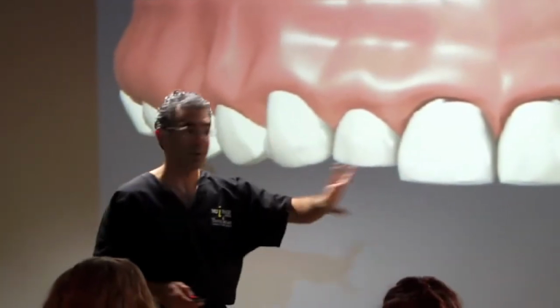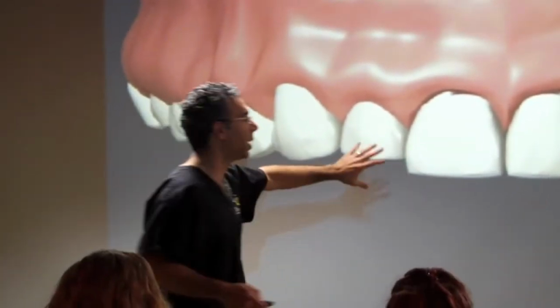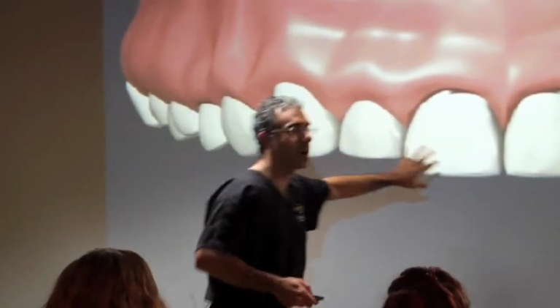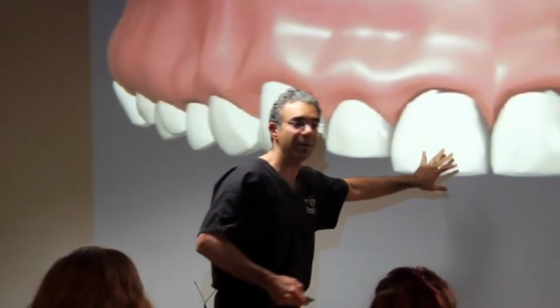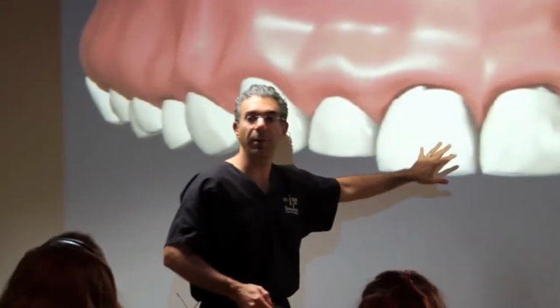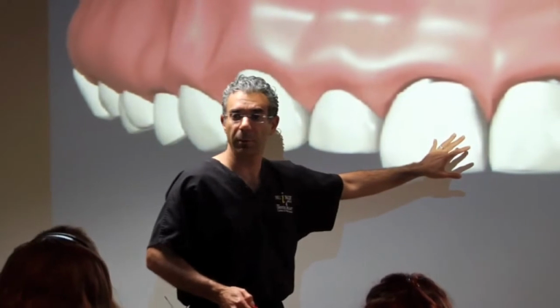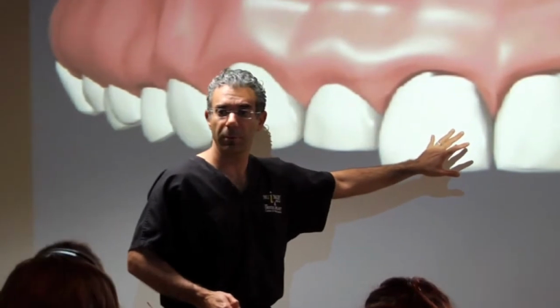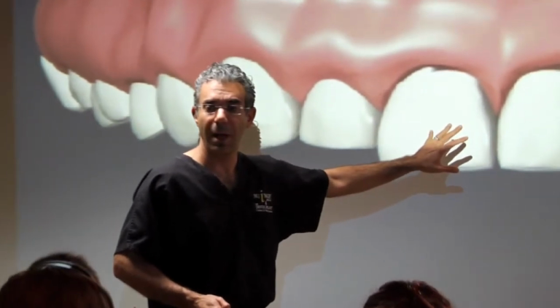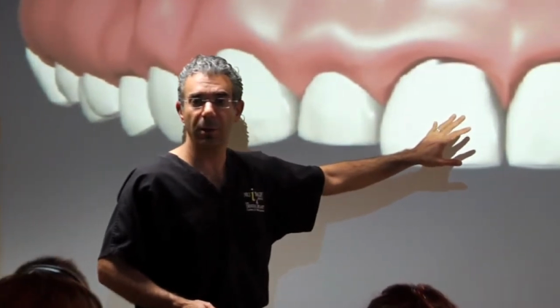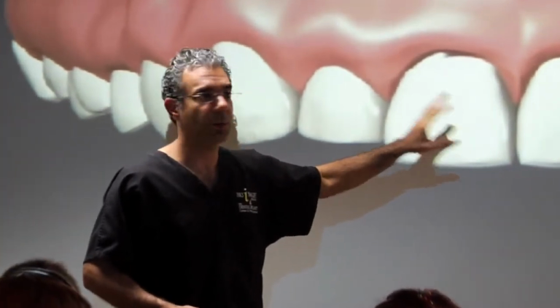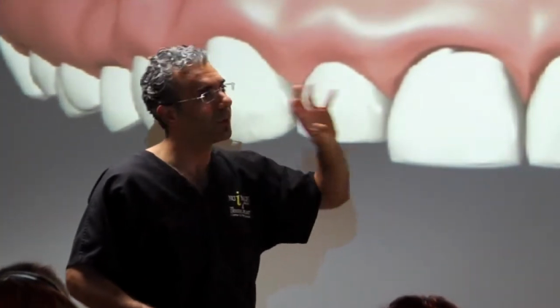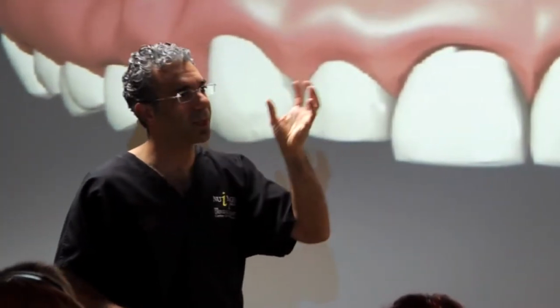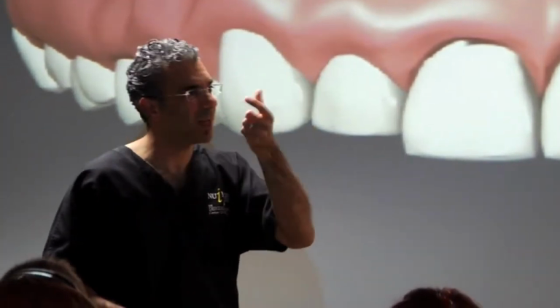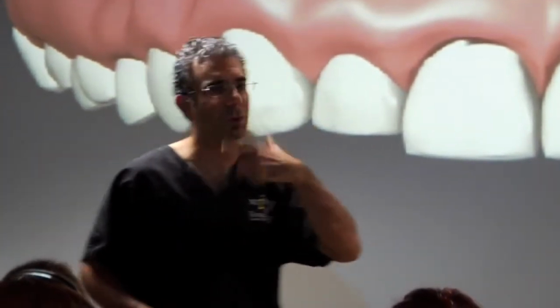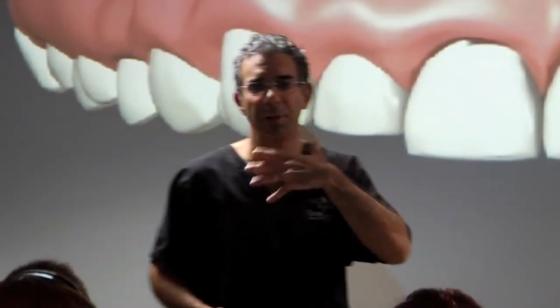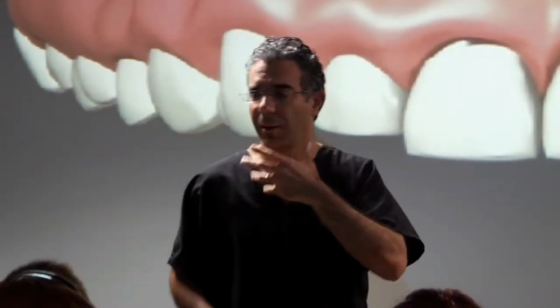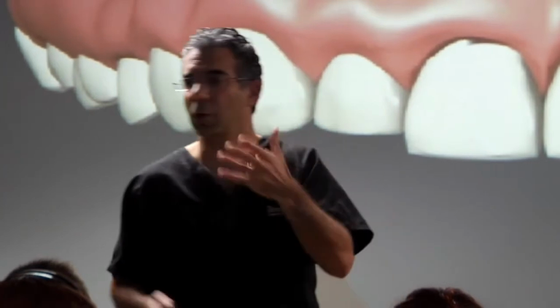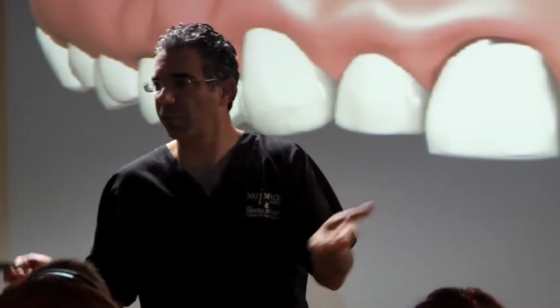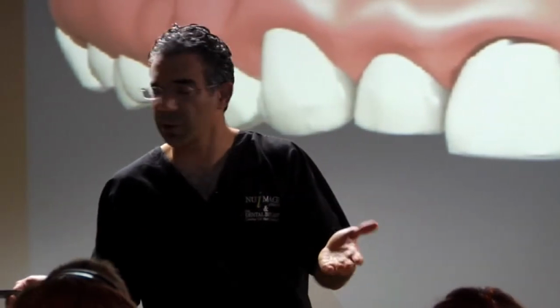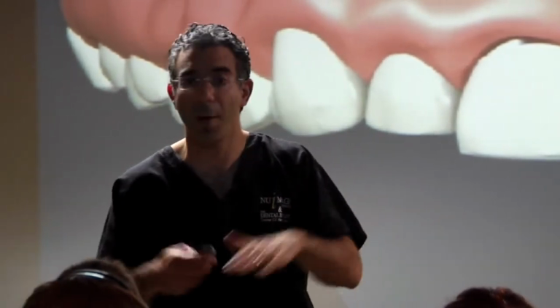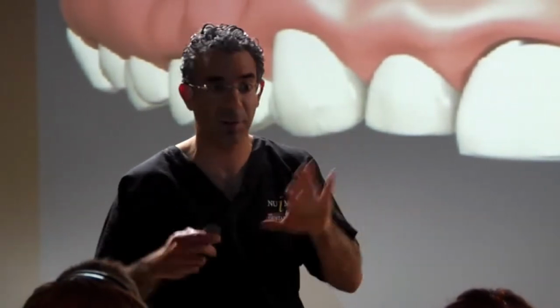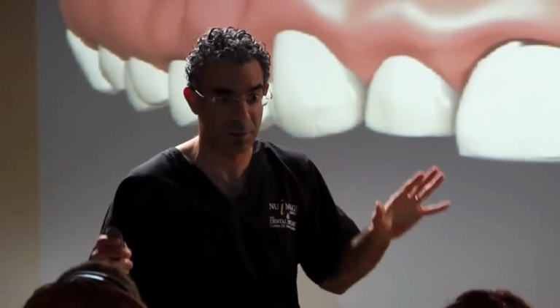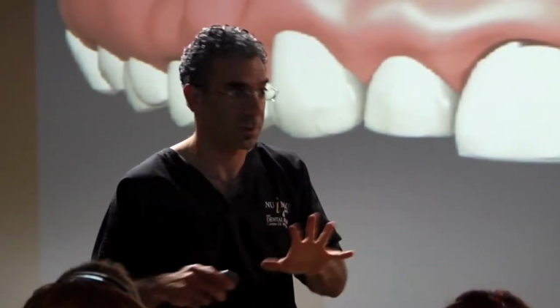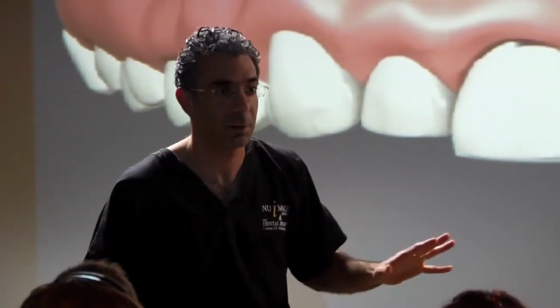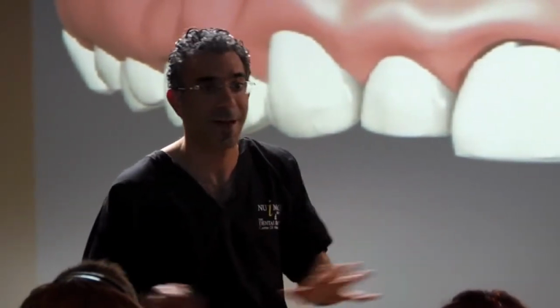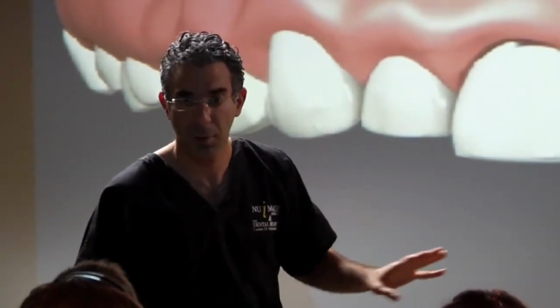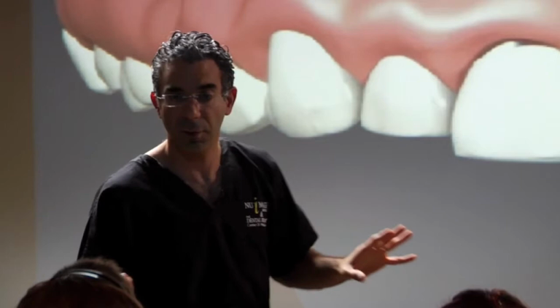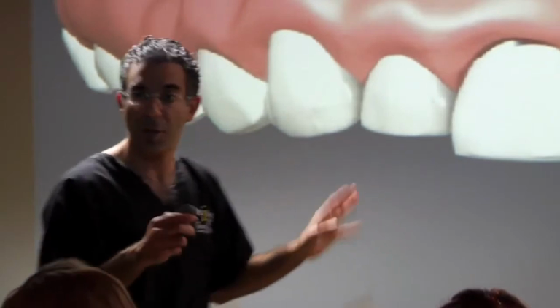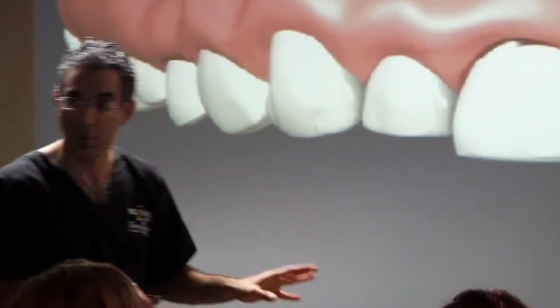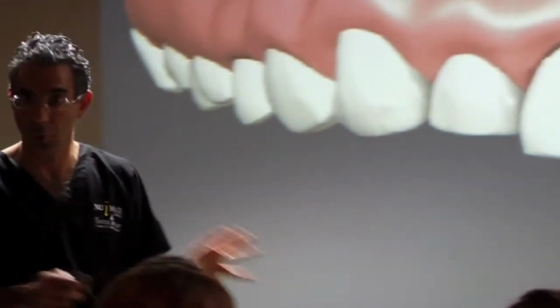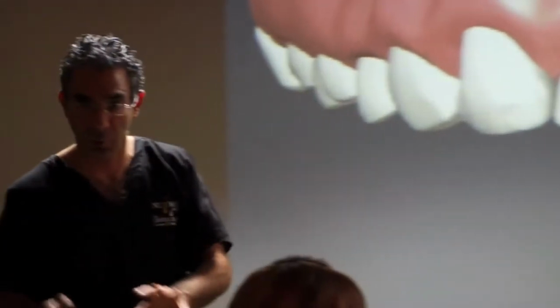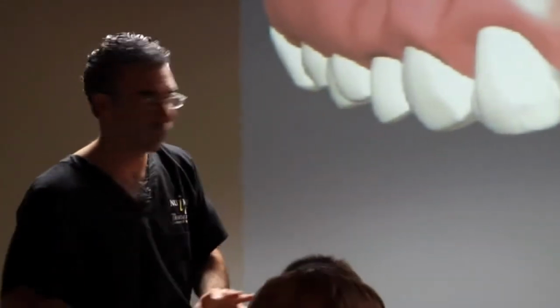Now, that tooth that we put on is a temporary tooth, and that's going to sort of take the place of a denture or something that you need to go for five months, because nobody ever leaves this office without teeth, ever. Even if it's a temporary tooth, you're going to get a tooth.